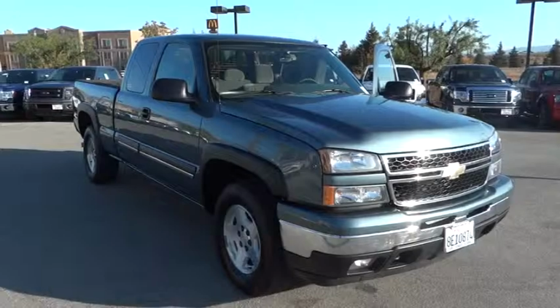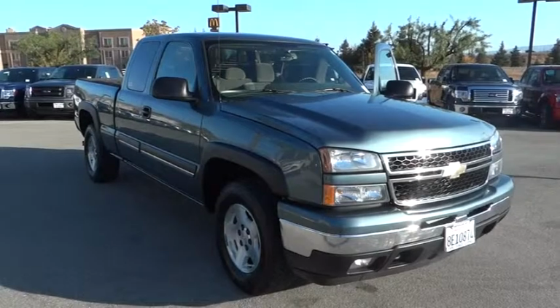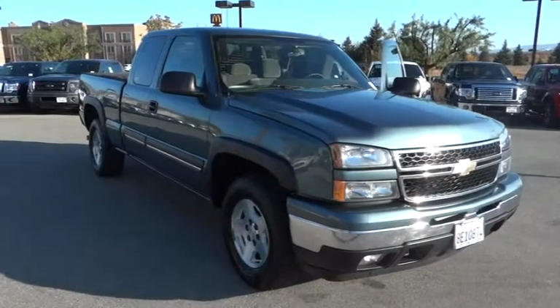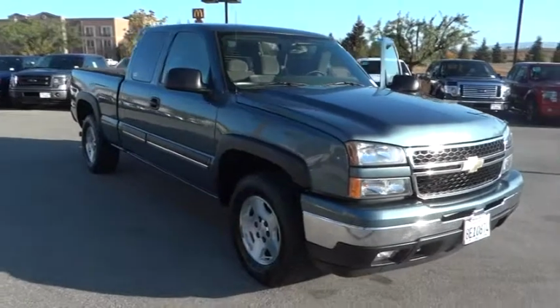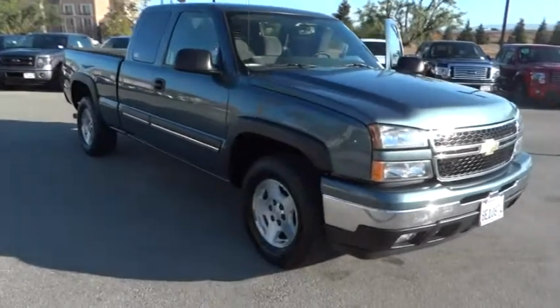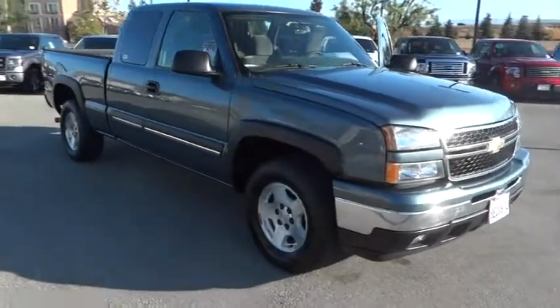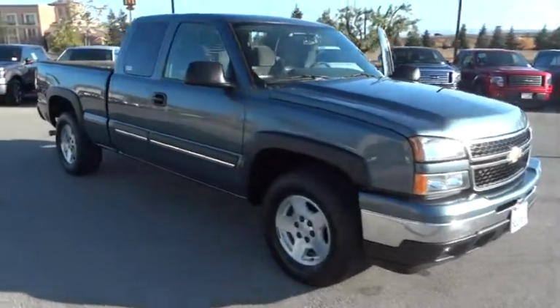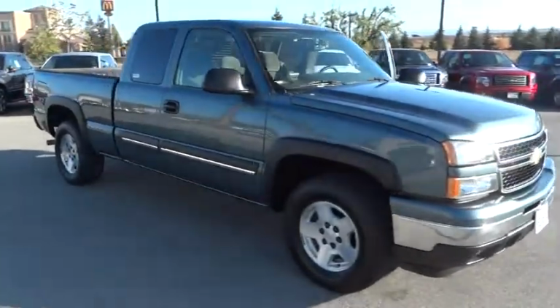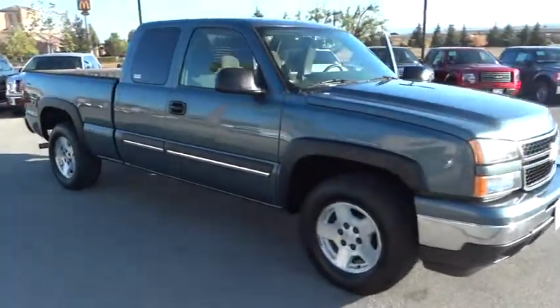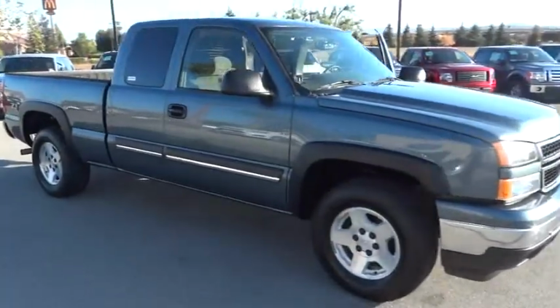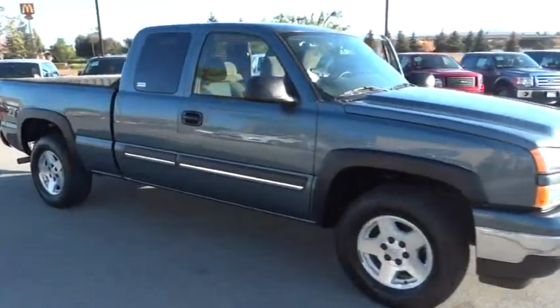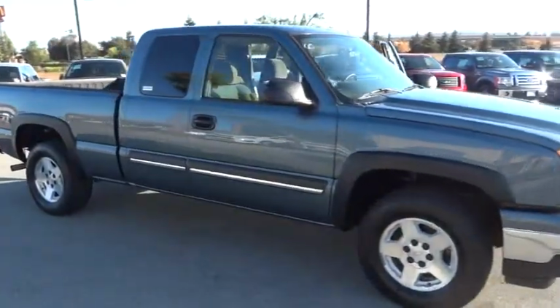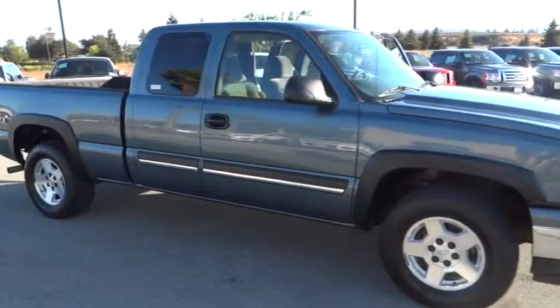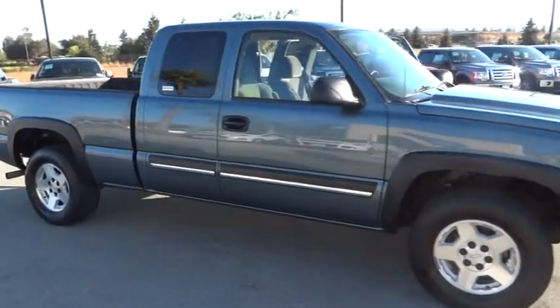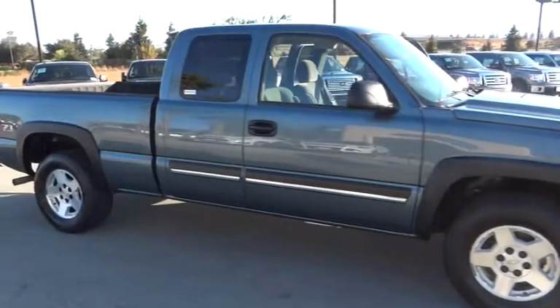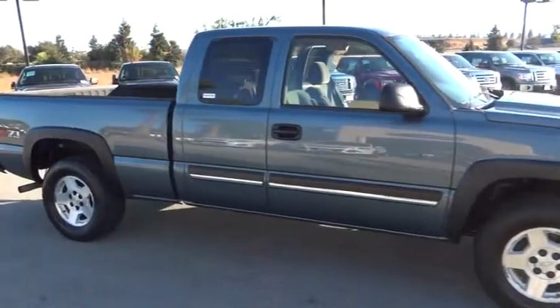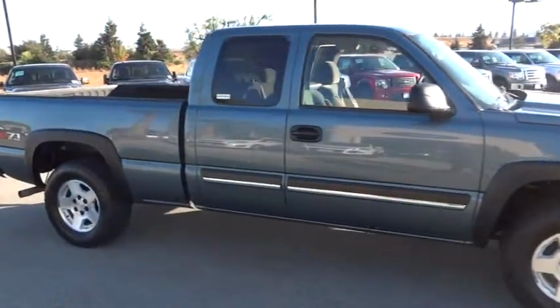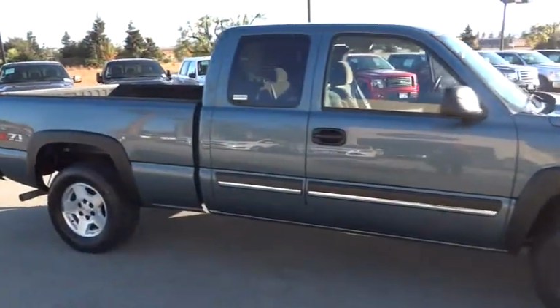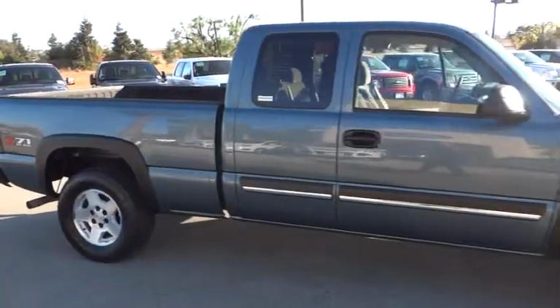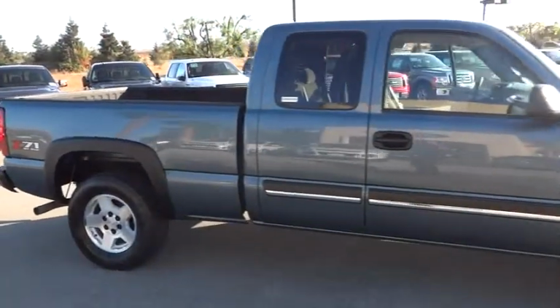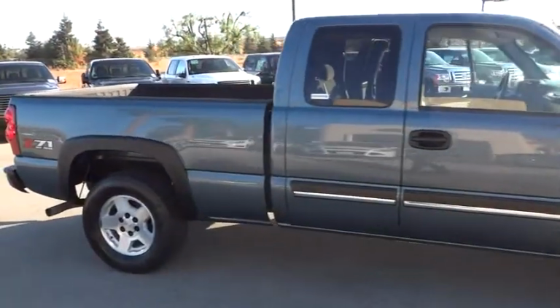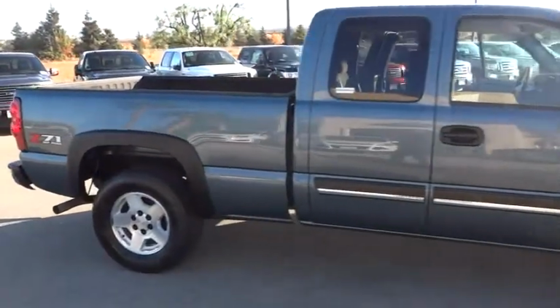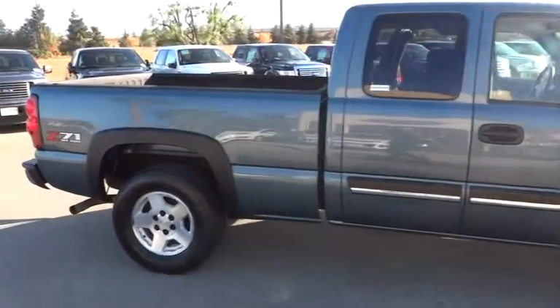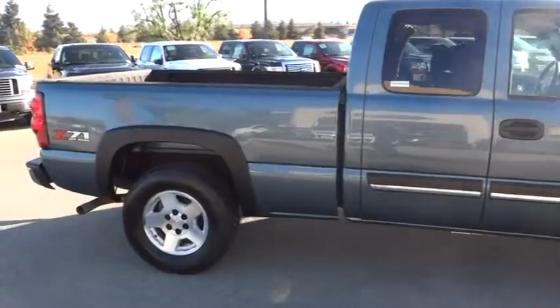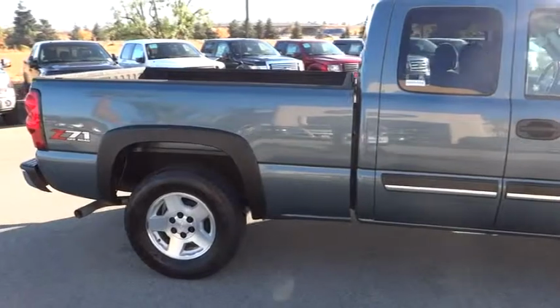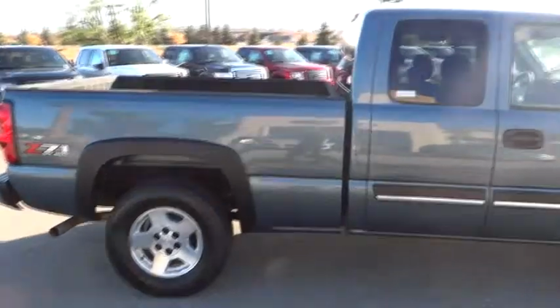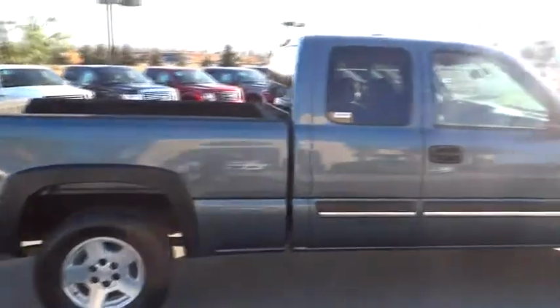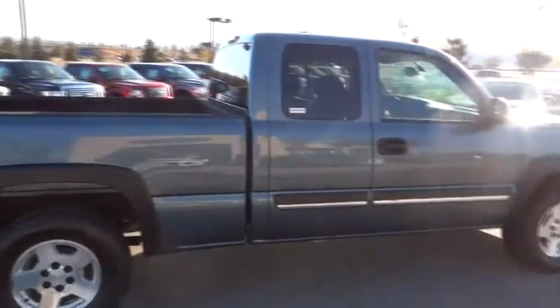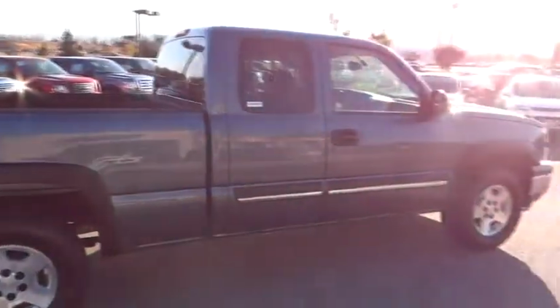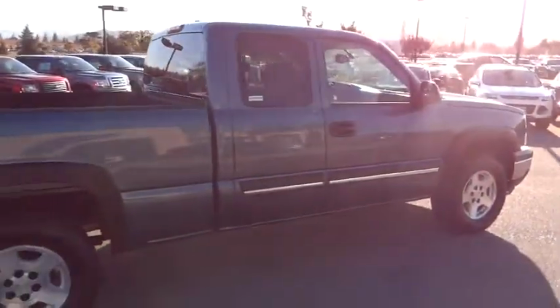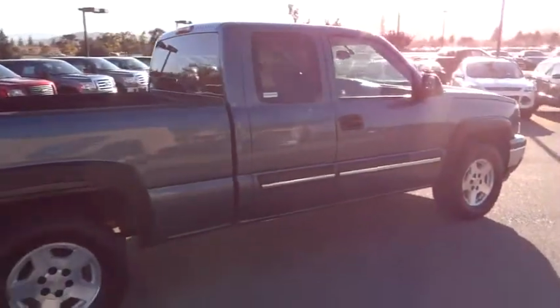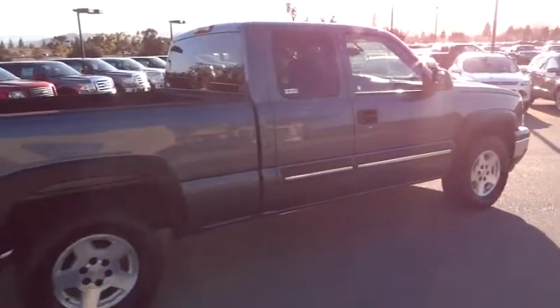2006 Silverado 1500. The Chevy Silverado 1500 has the lowest cost of ownership of any full-size pickup. This vehicle has less than 110,000 miles. Here are some of this vehicle's great options.